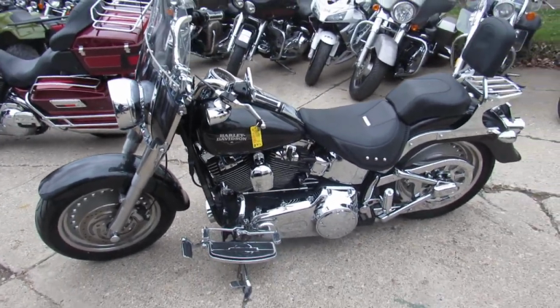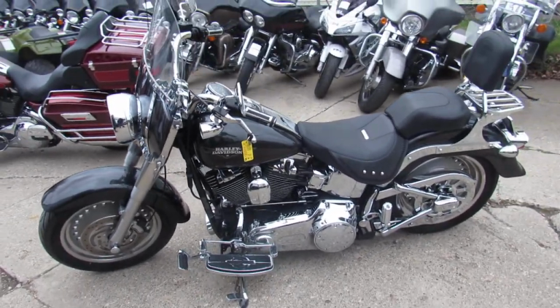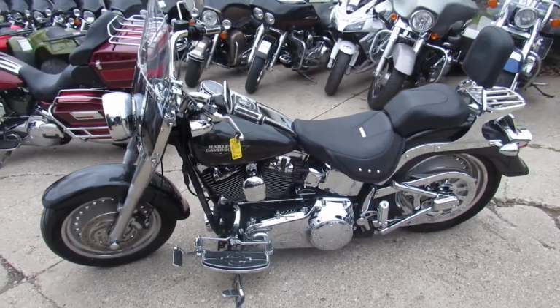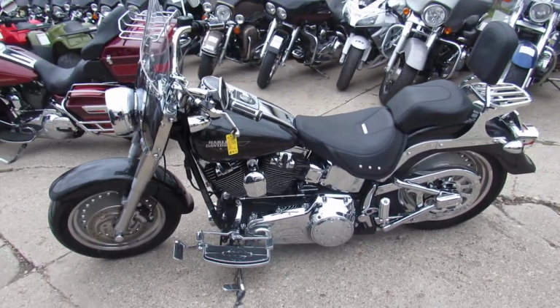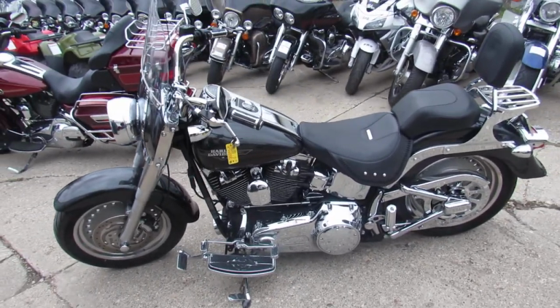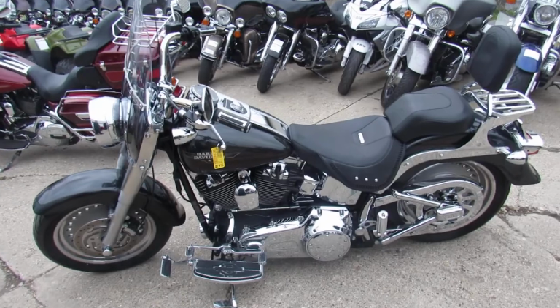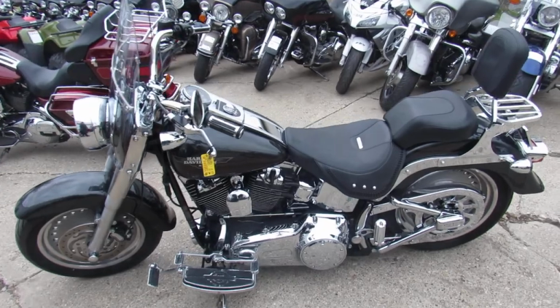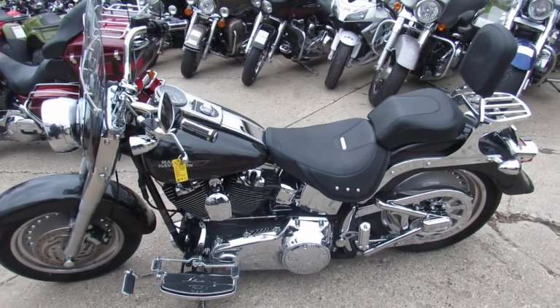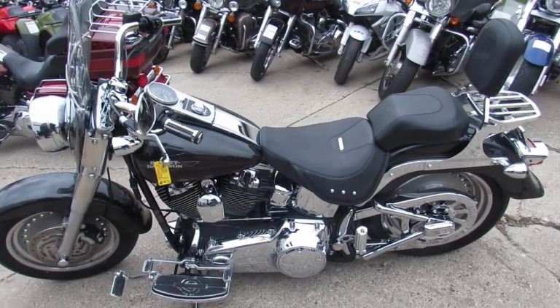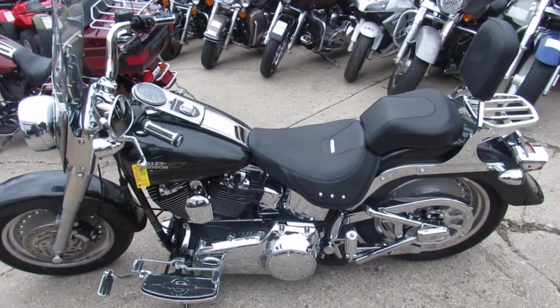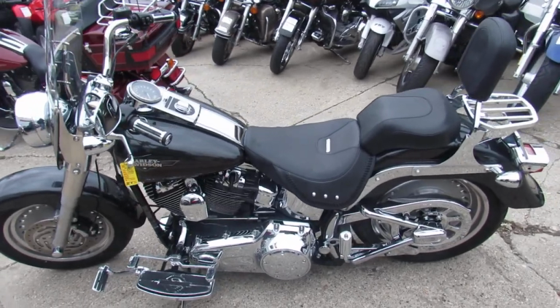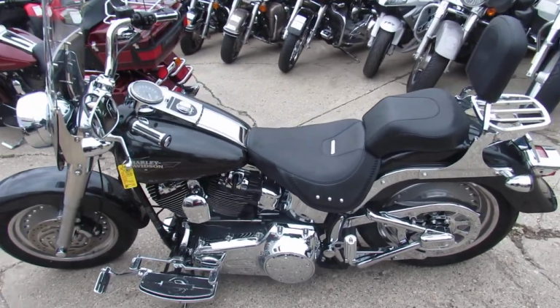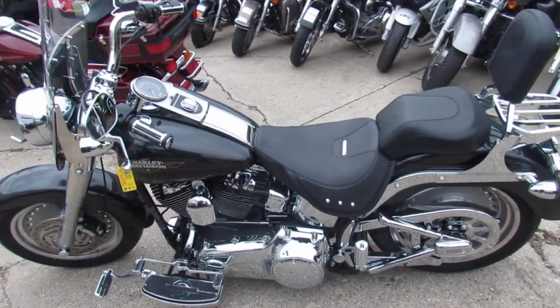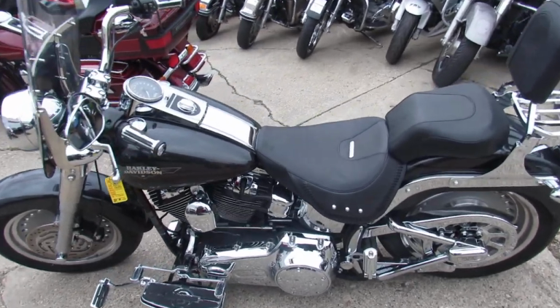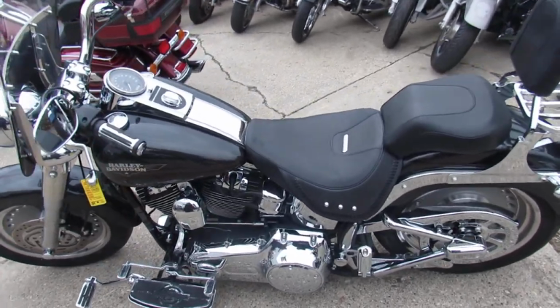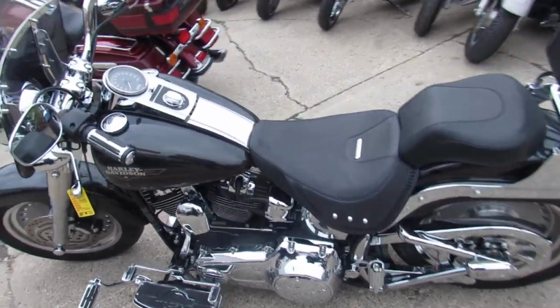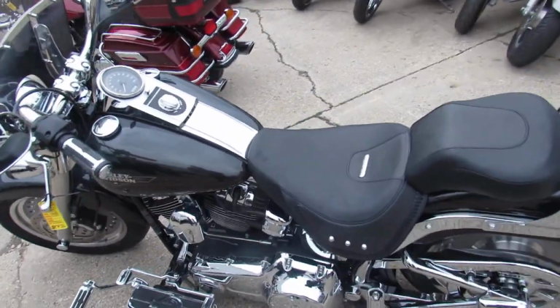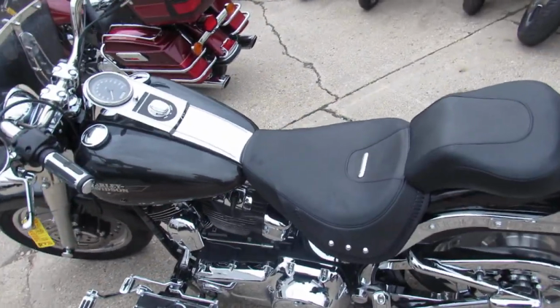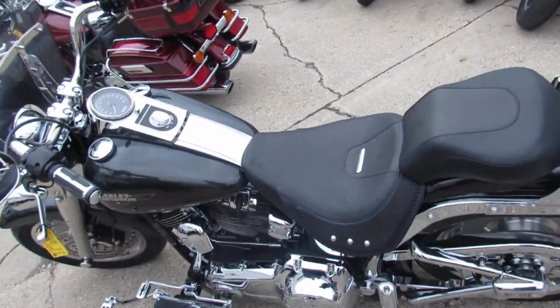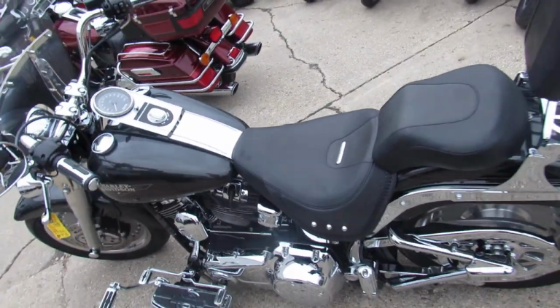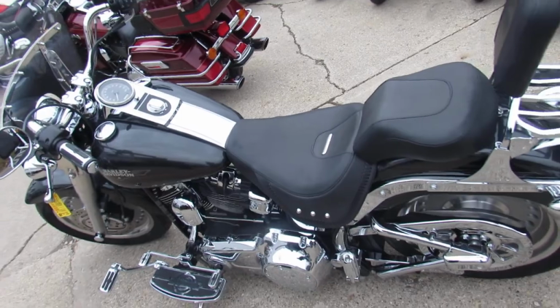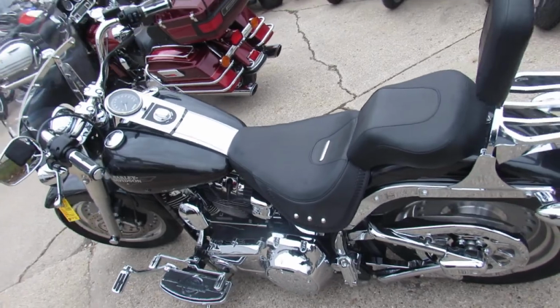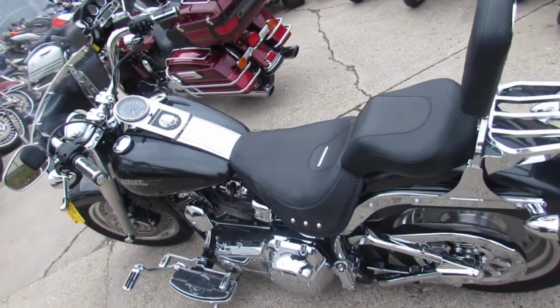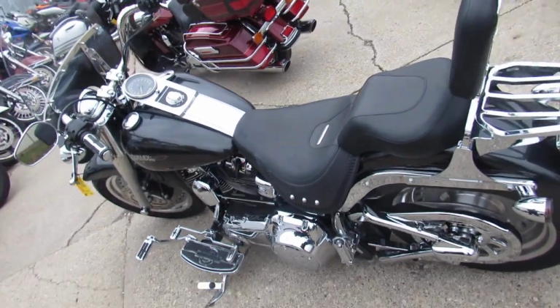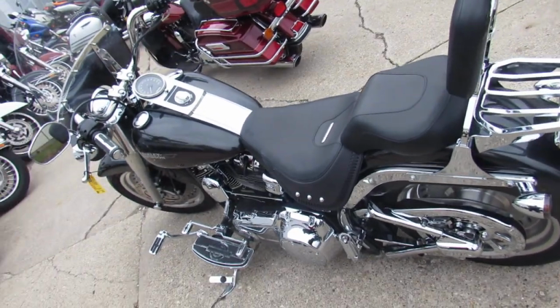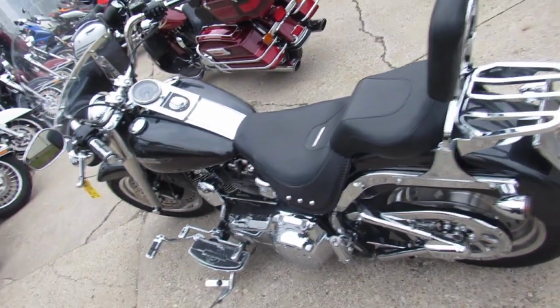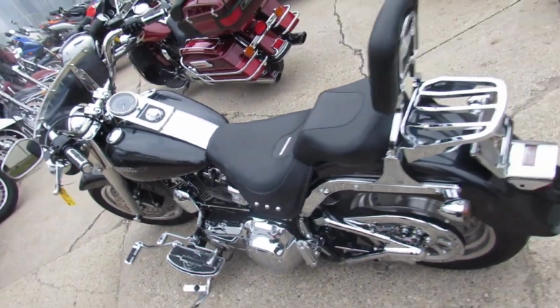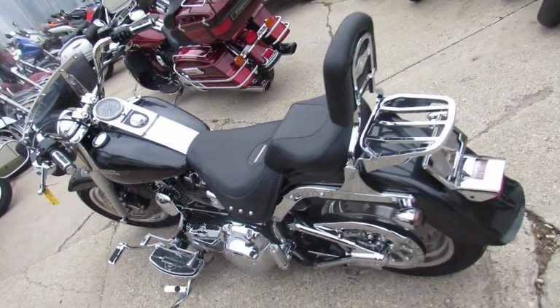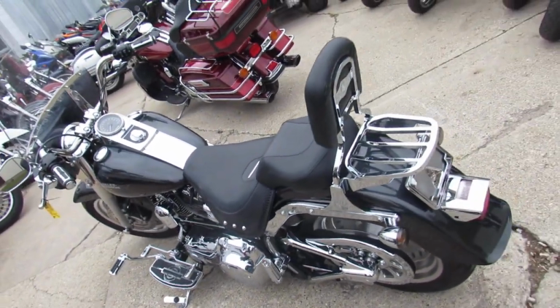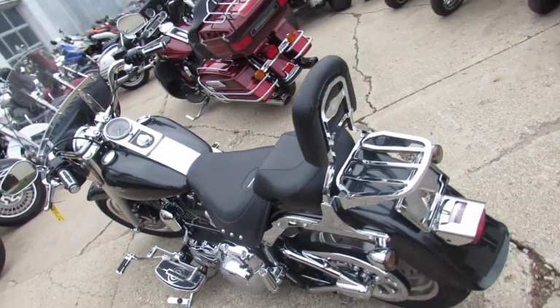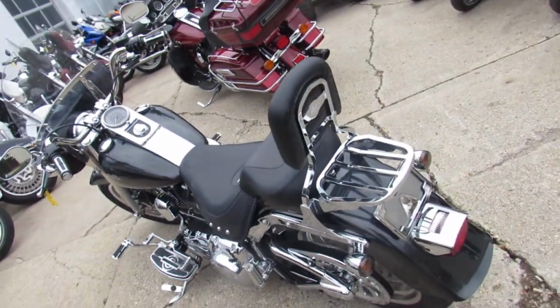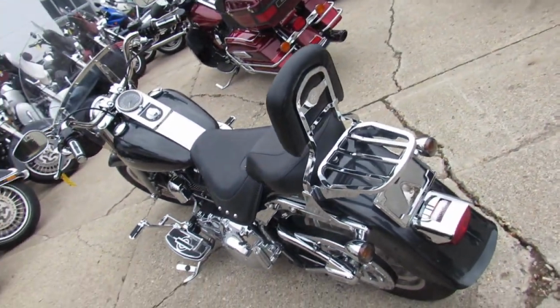It's also got a windshield, backrest, luggage rack, and chrome everywhere. This is the one to have guys — all the extras and very low miles, all for only $9,999.